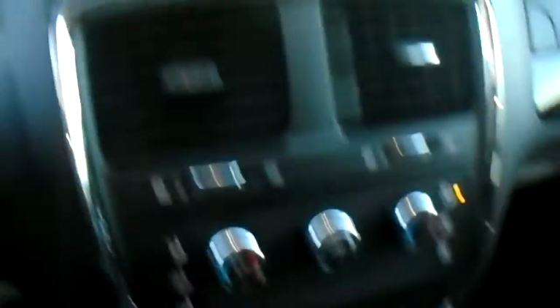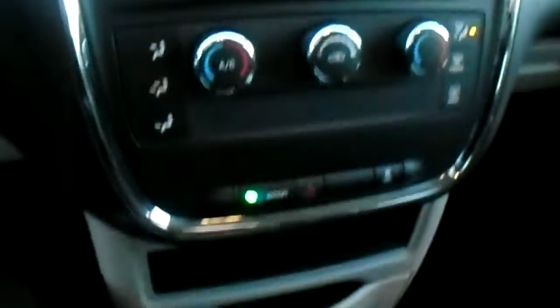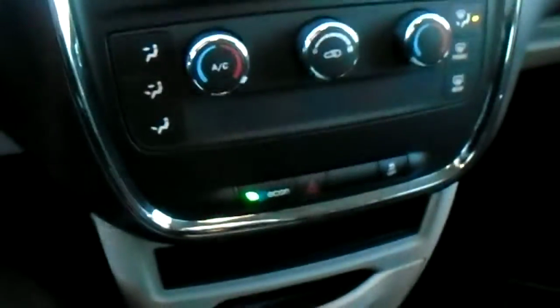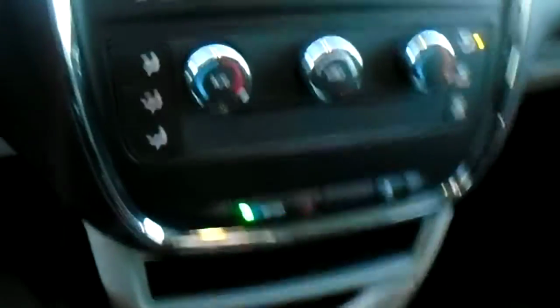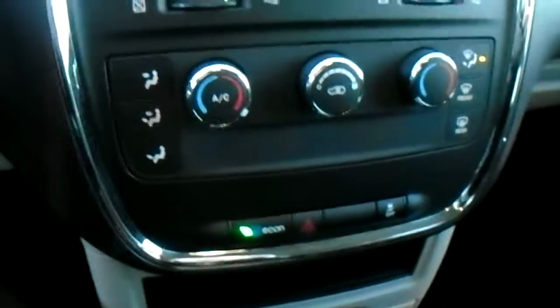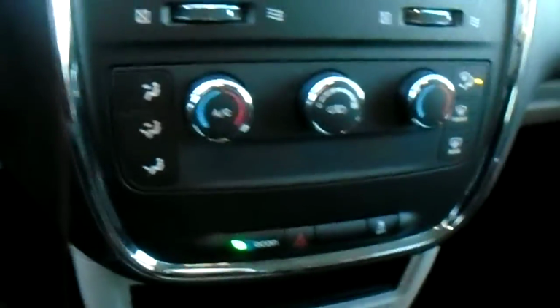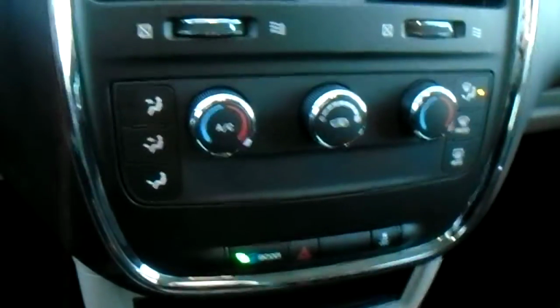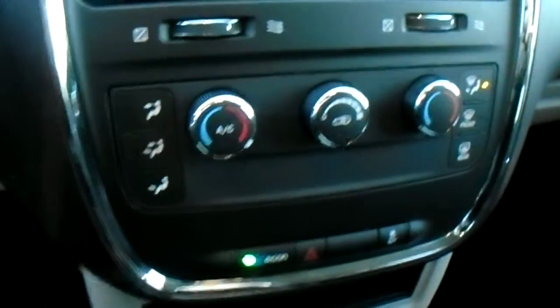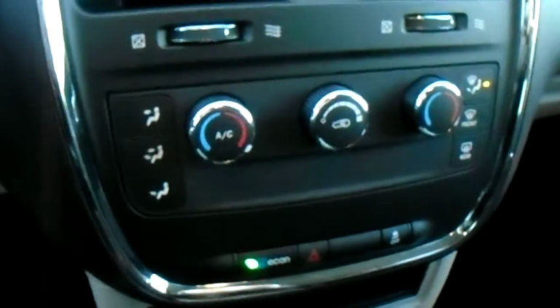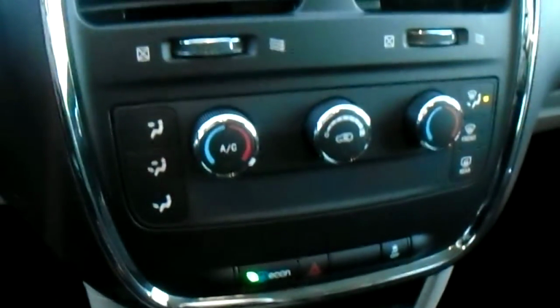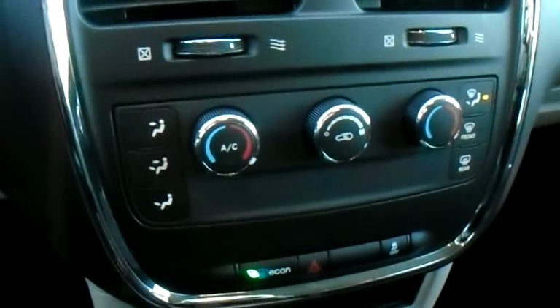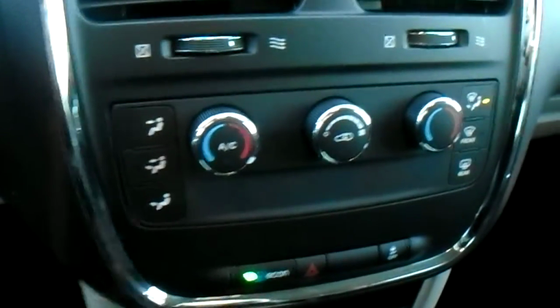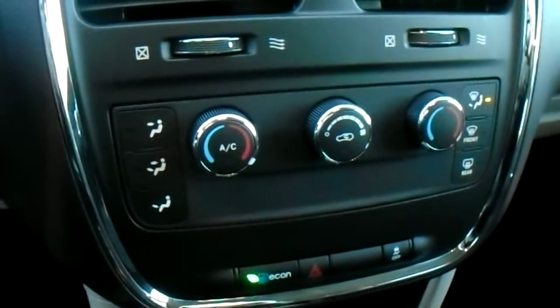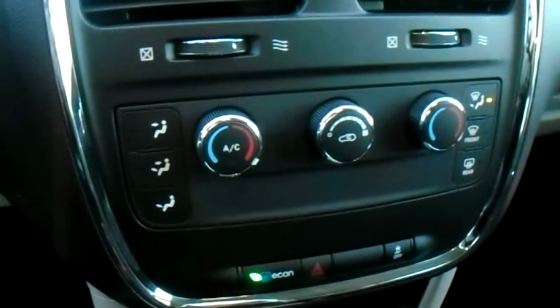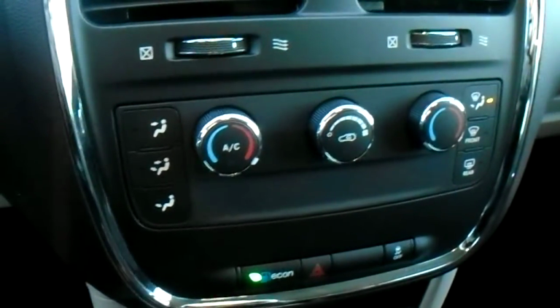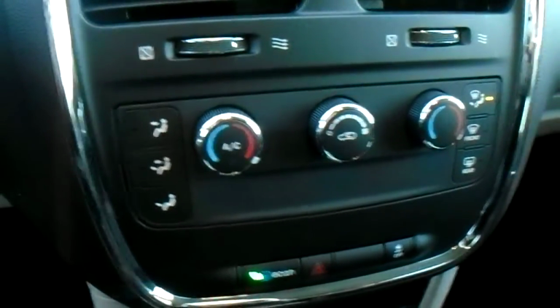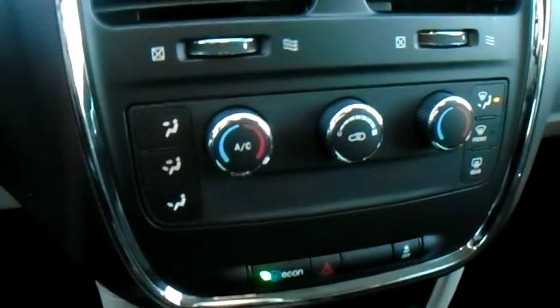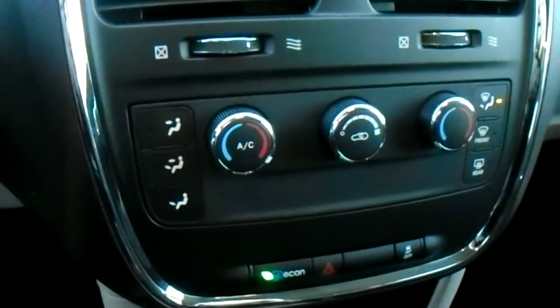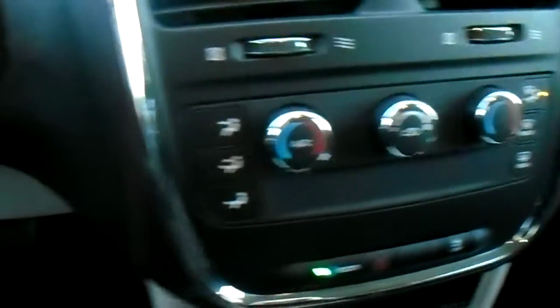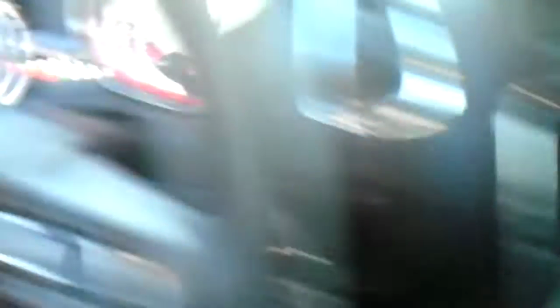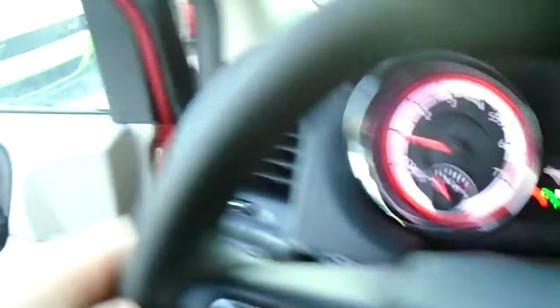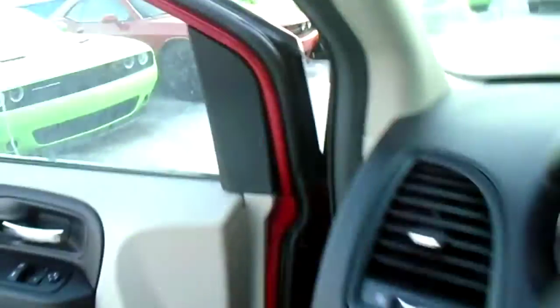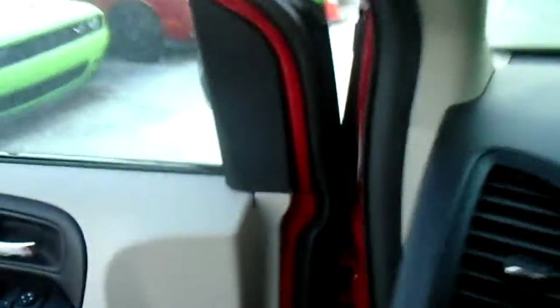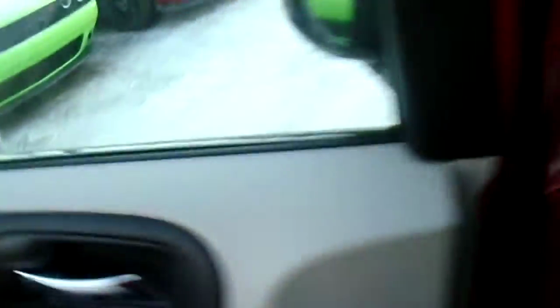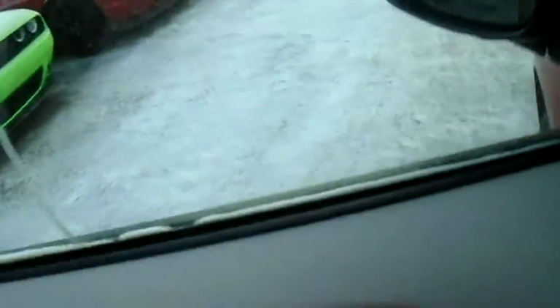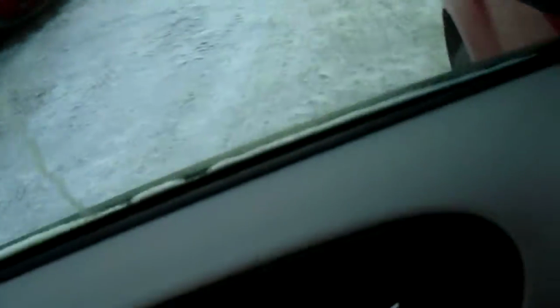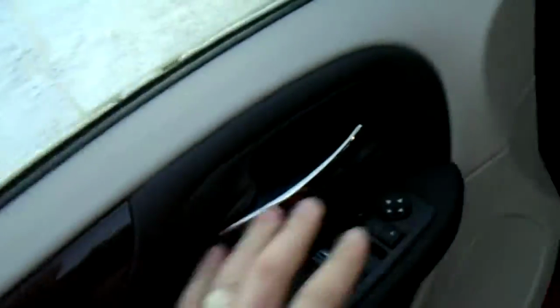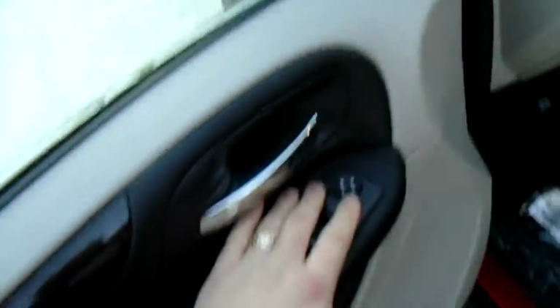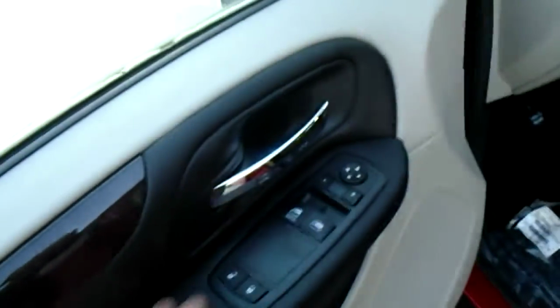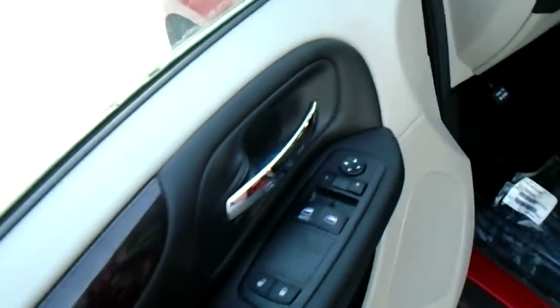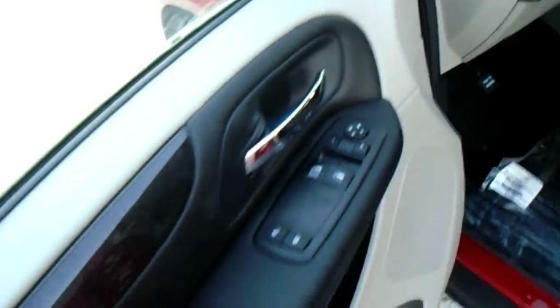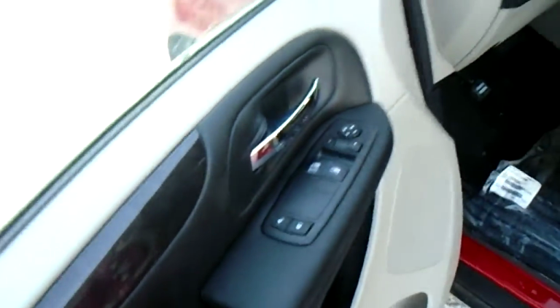You have all your climate controls right here, very easy to use. Turn them one way if you want heat, turn them the other way if you want cool. And on the side you've got your power windows and power mirrors right there.